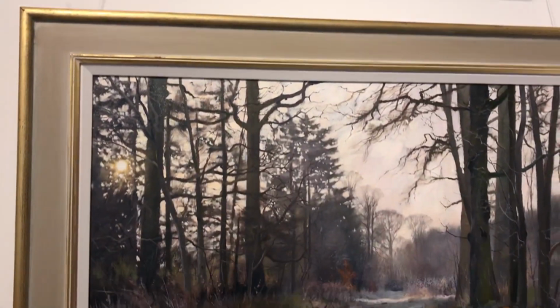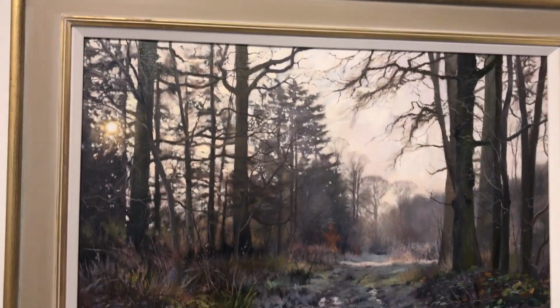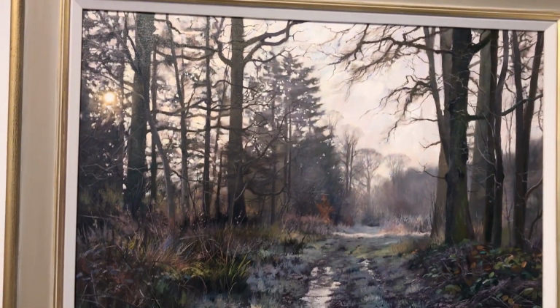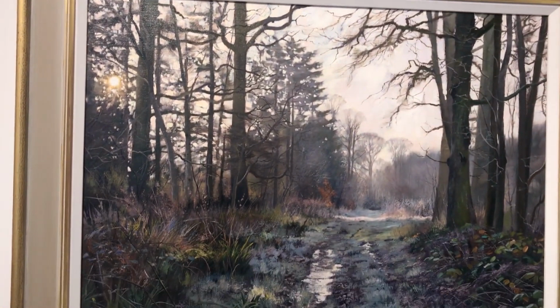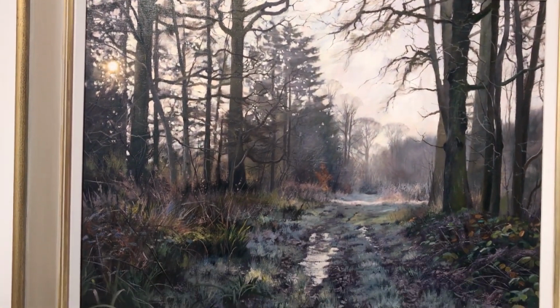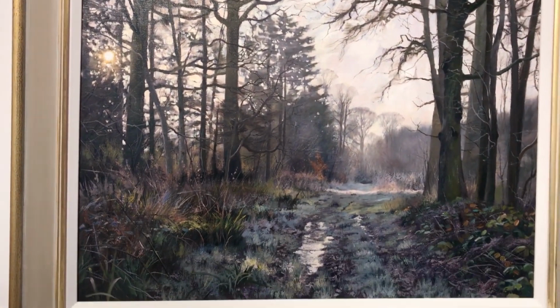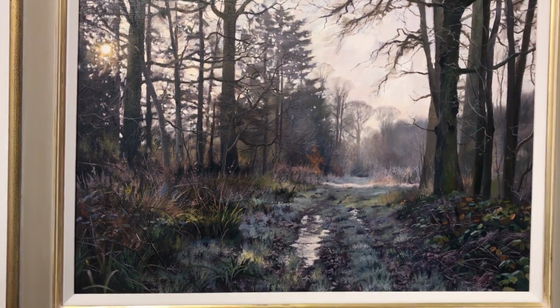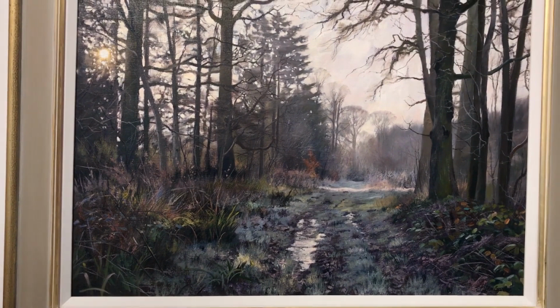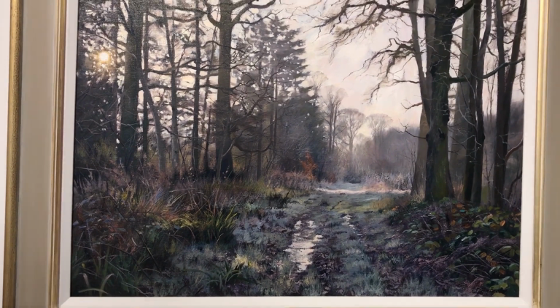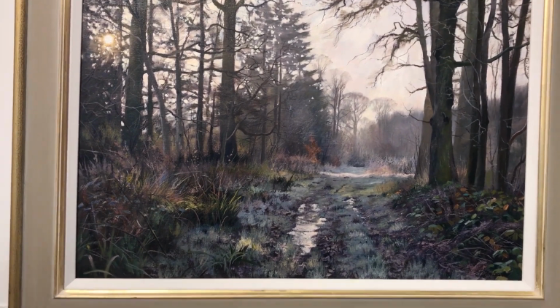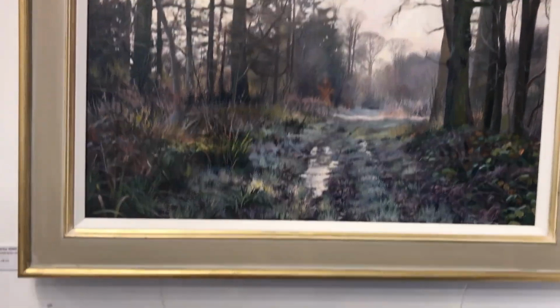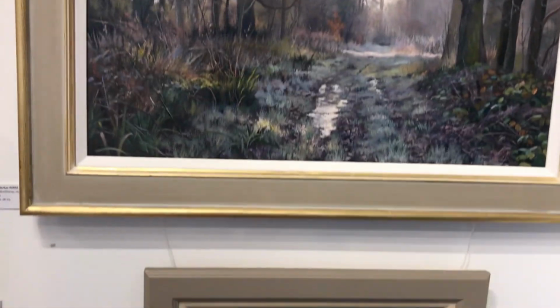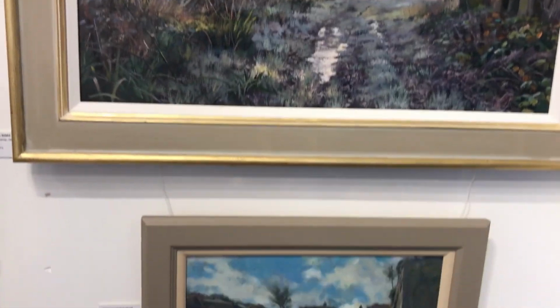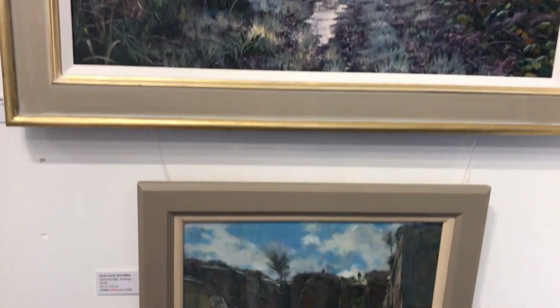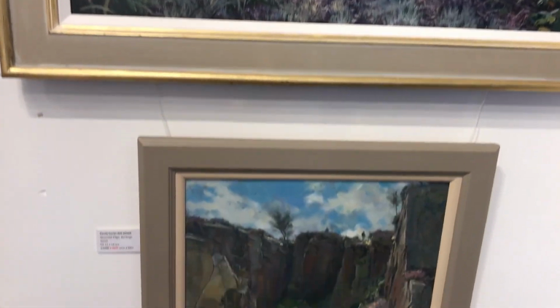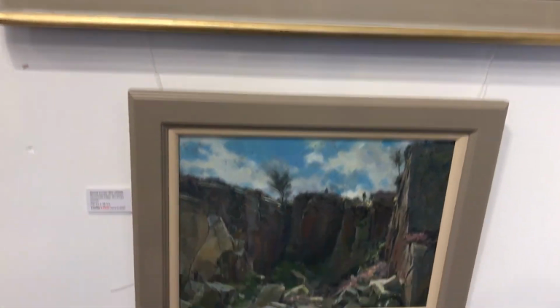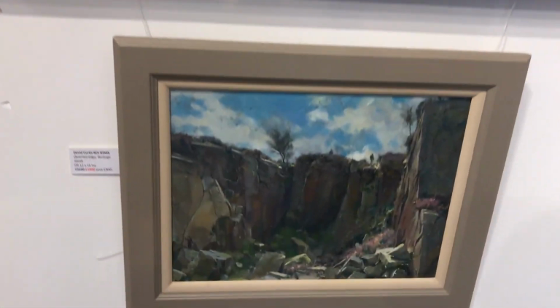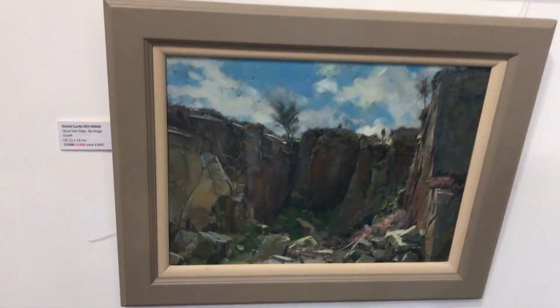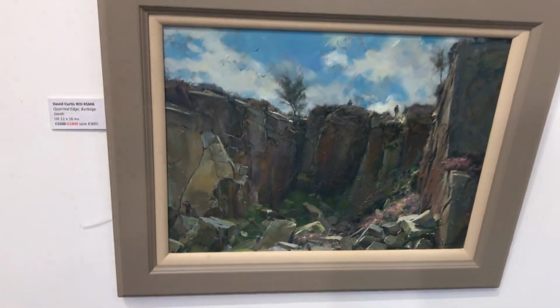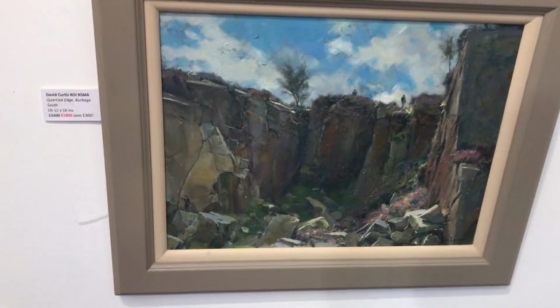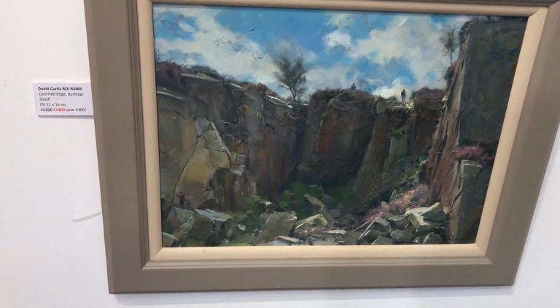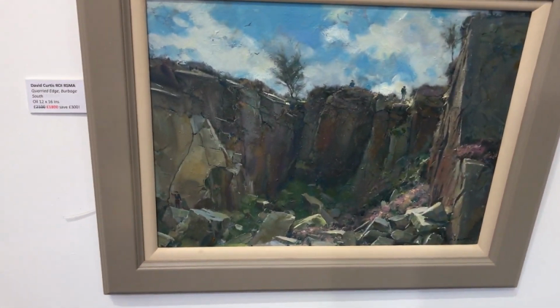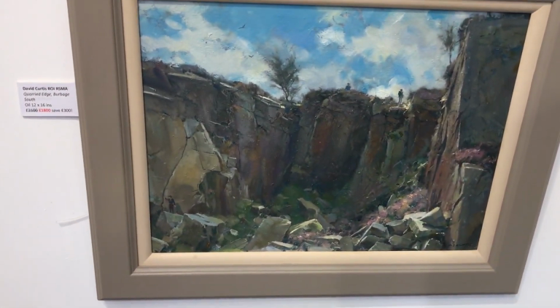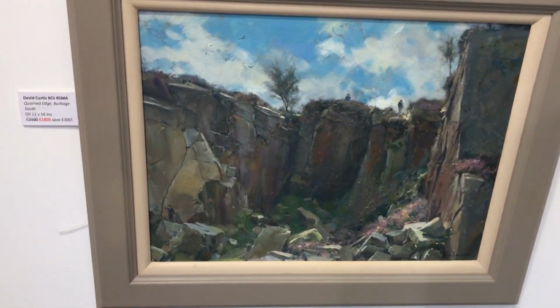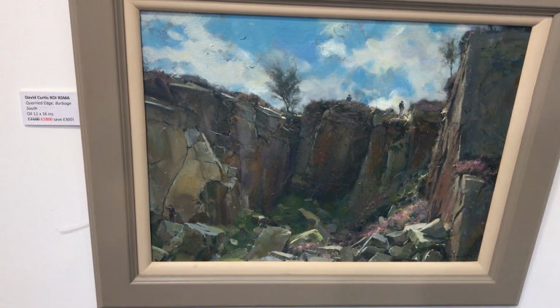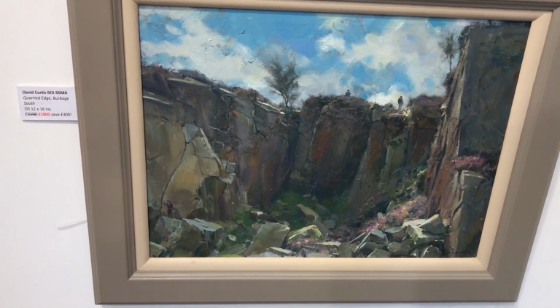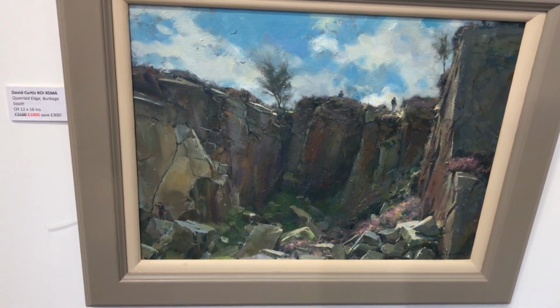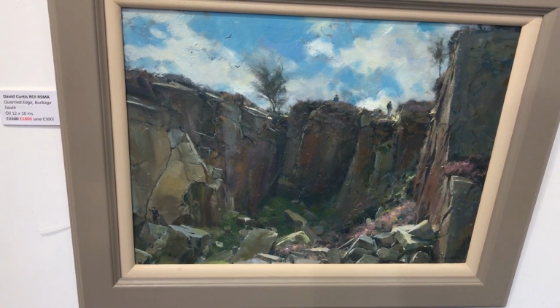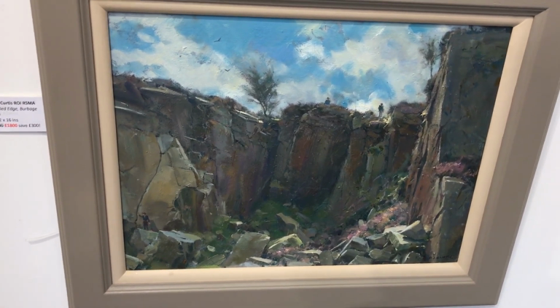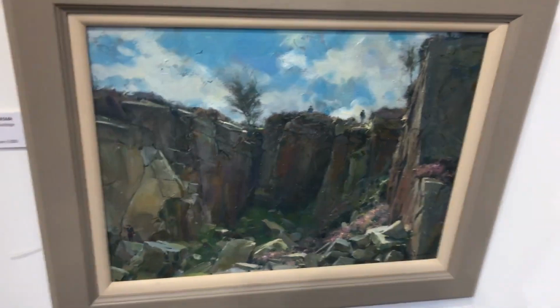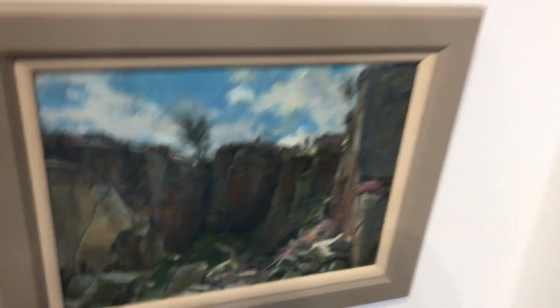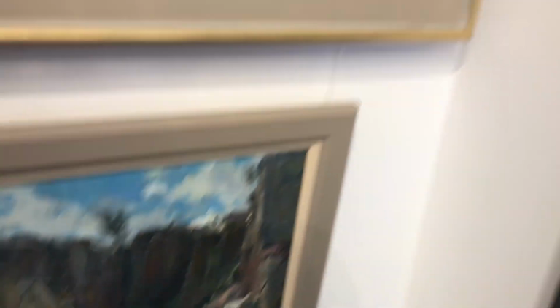A big one of mine - the frosty one I did last winter. And there's the other David Curtis - I was with David when he painted that - Burbage Edge in the Peak District.